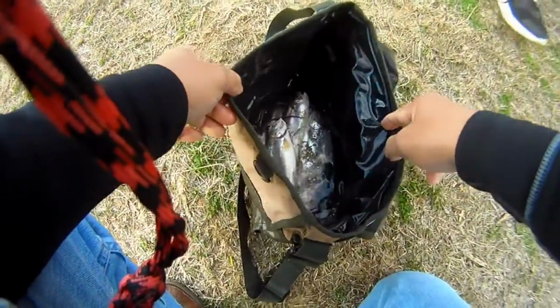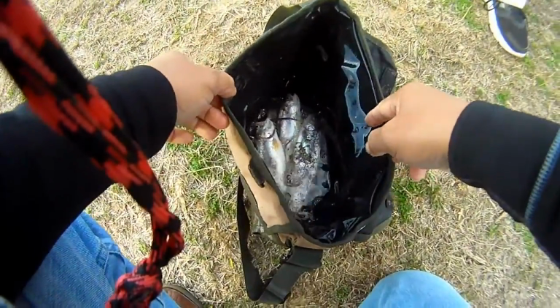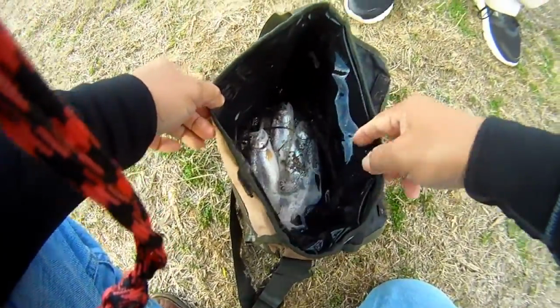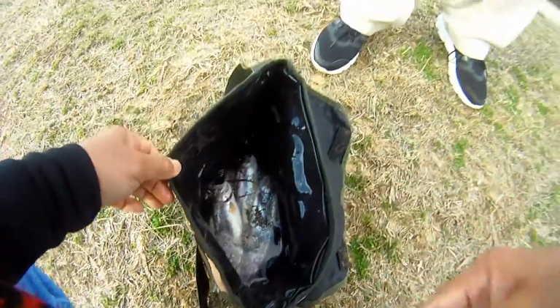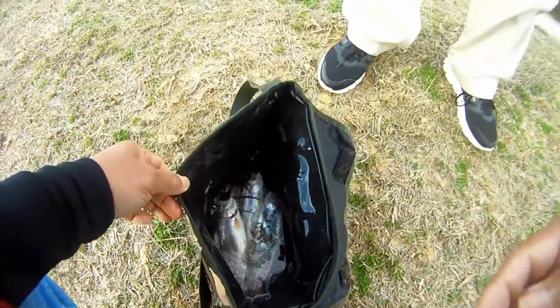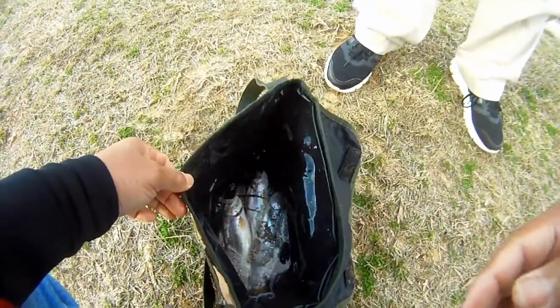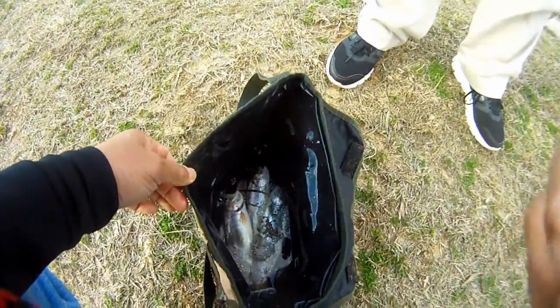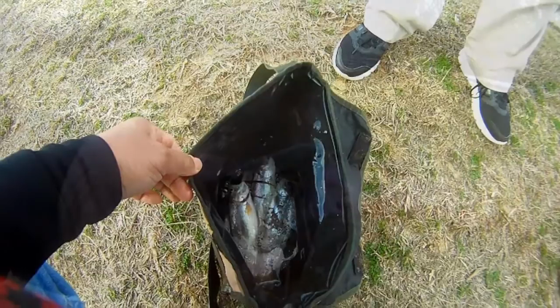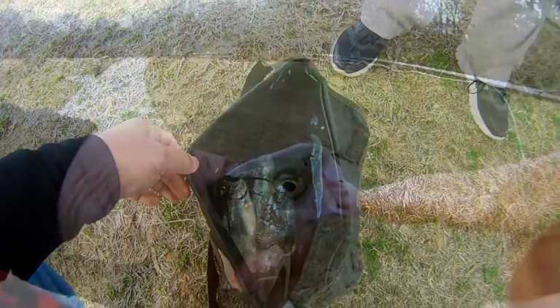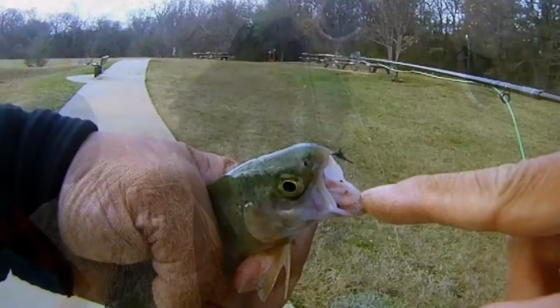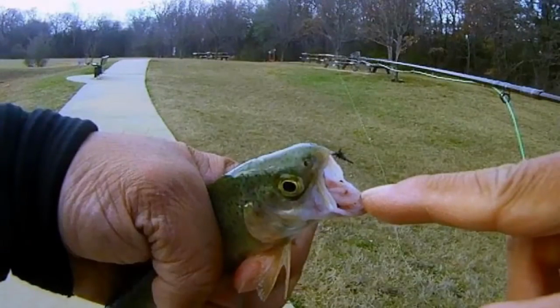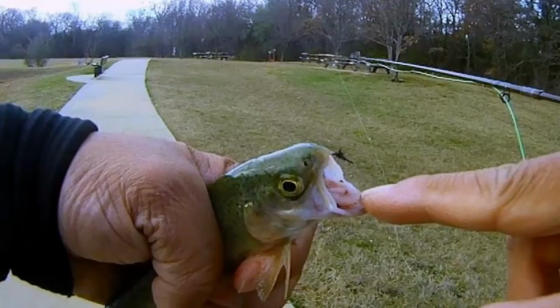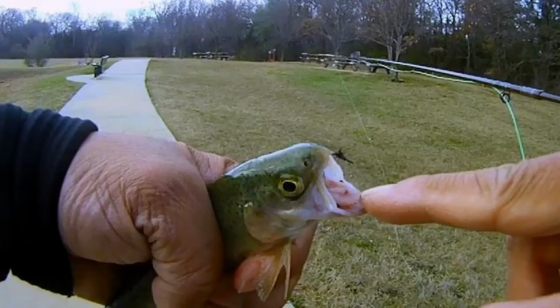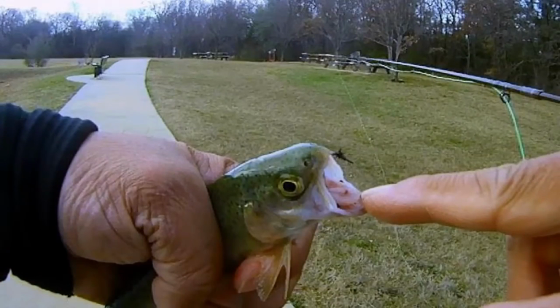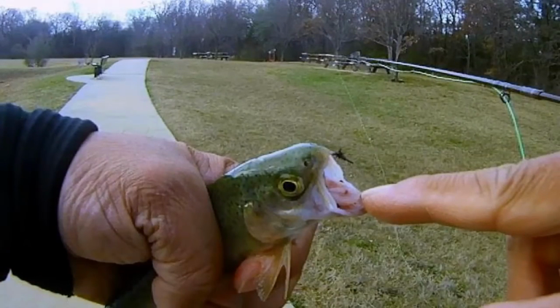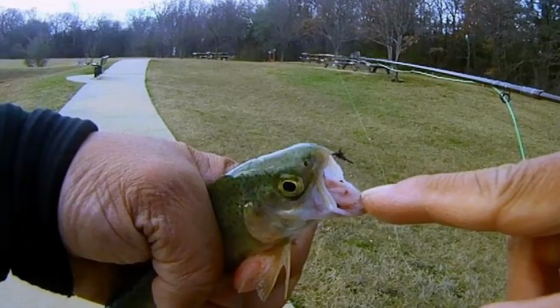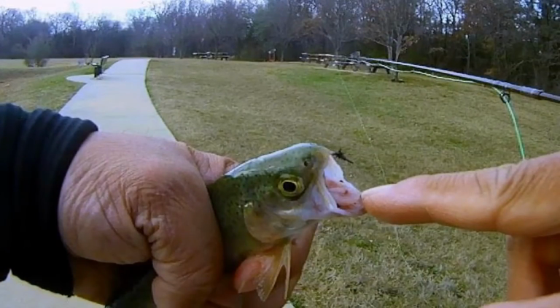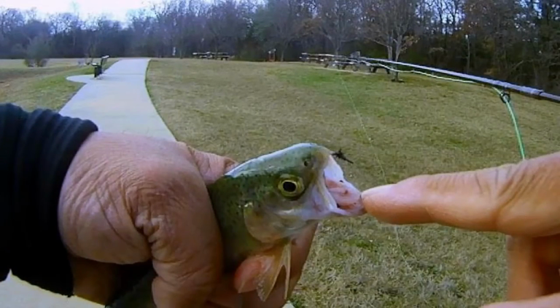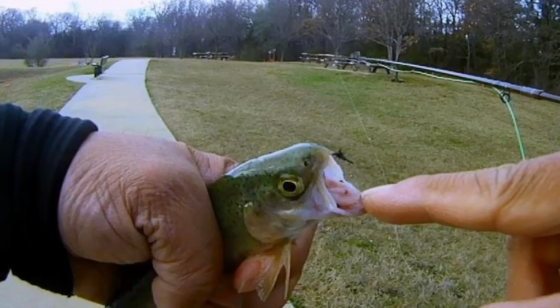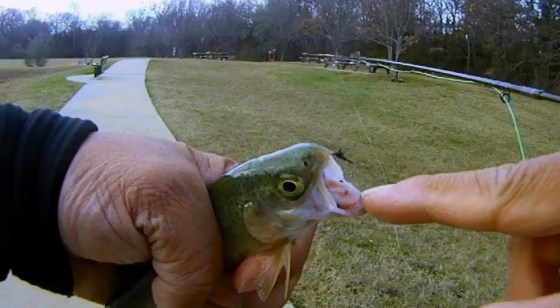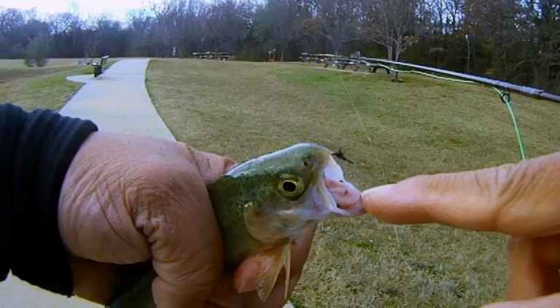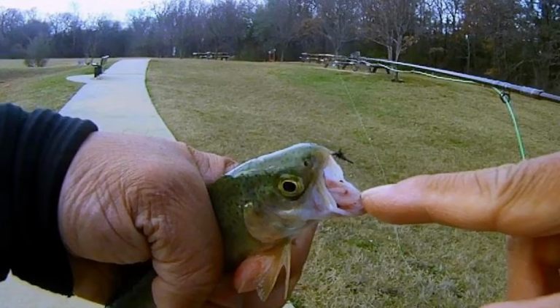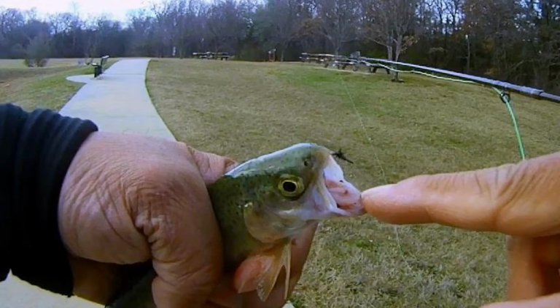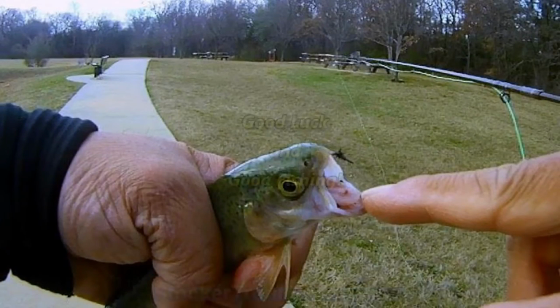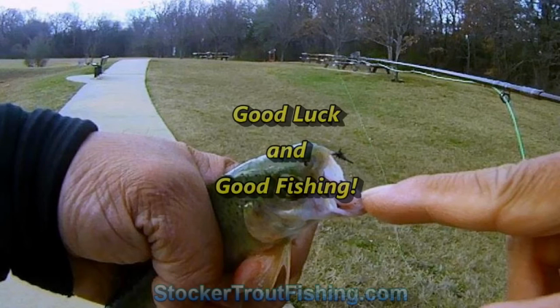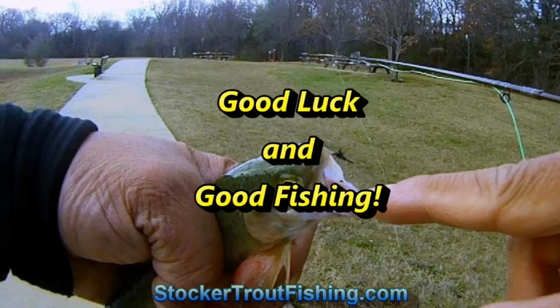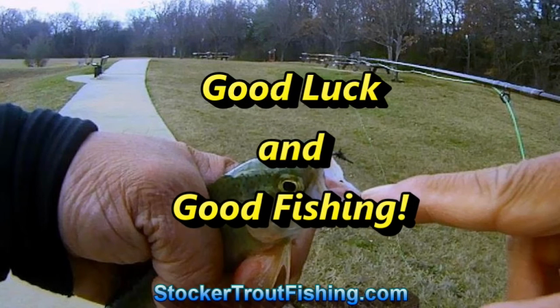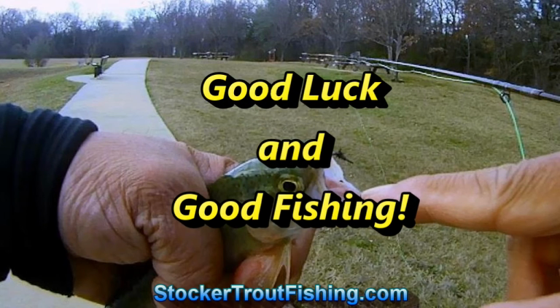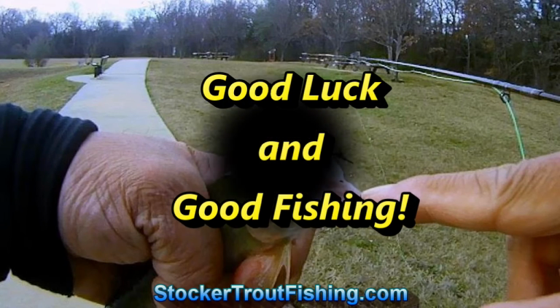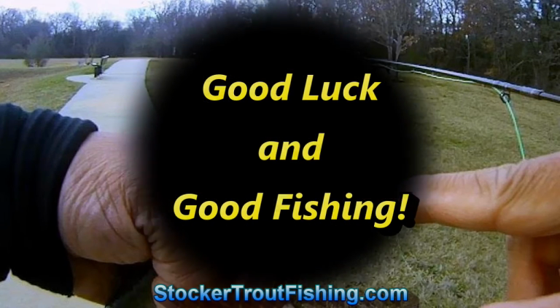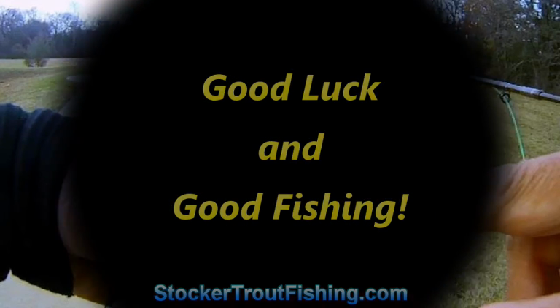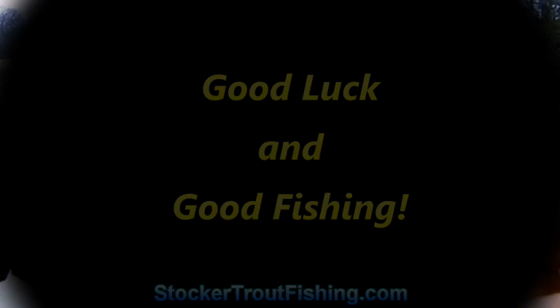We got a limit of trout. Five for the day. Overall, I had a great time at Waterloo catching stocker trout on that five weight. Till next time, we'll catch y'all later and good luck and good fishing.